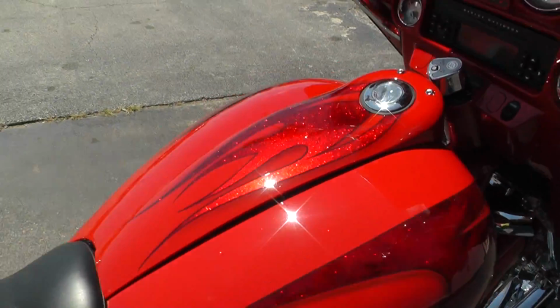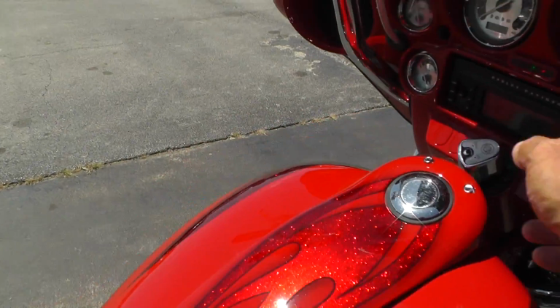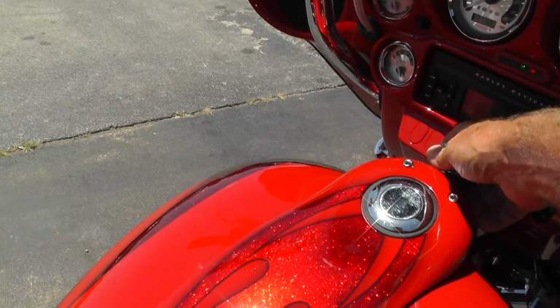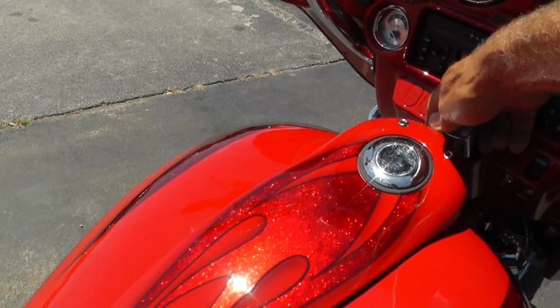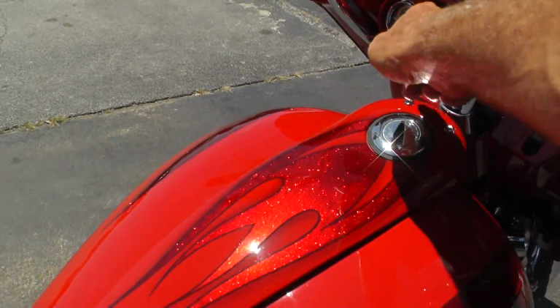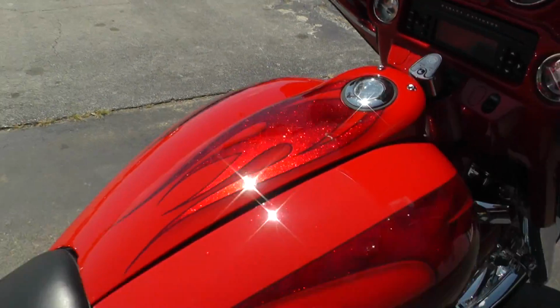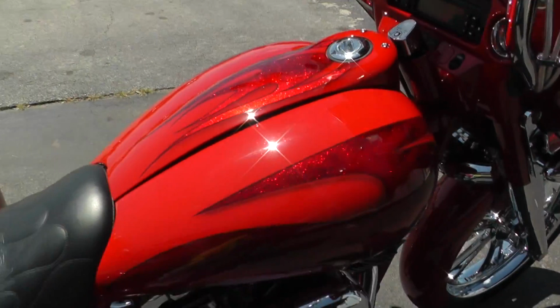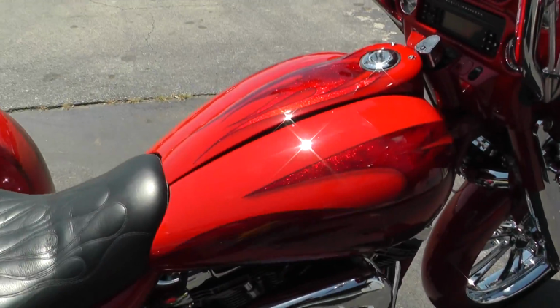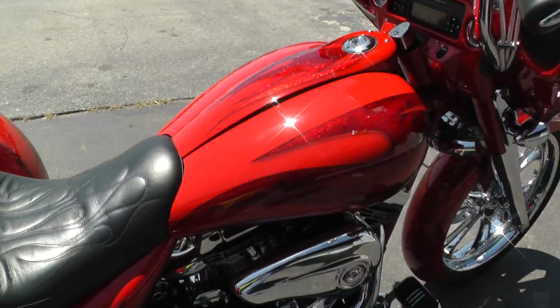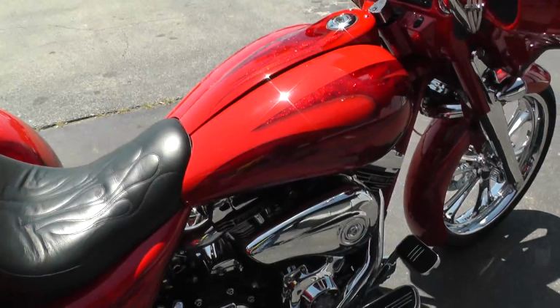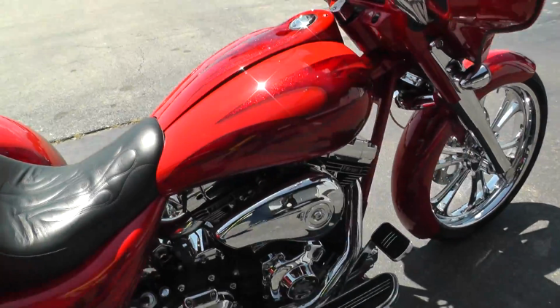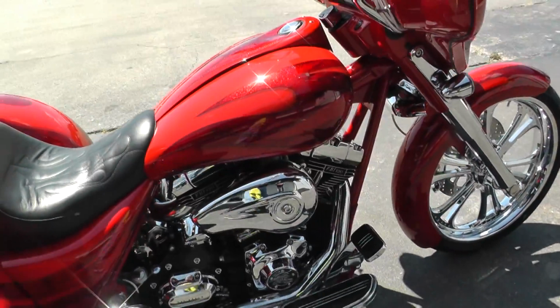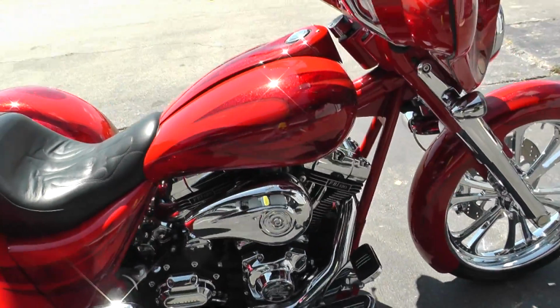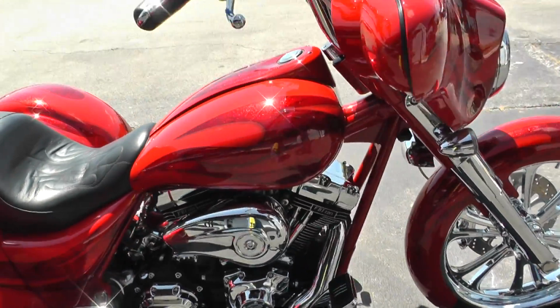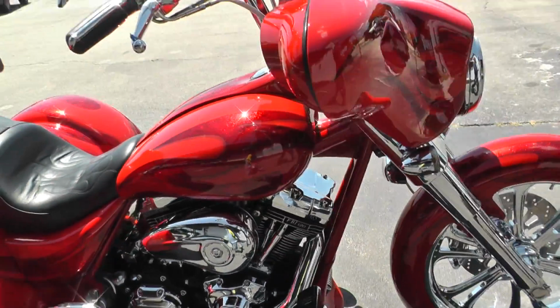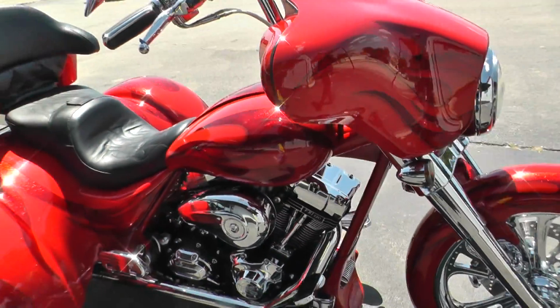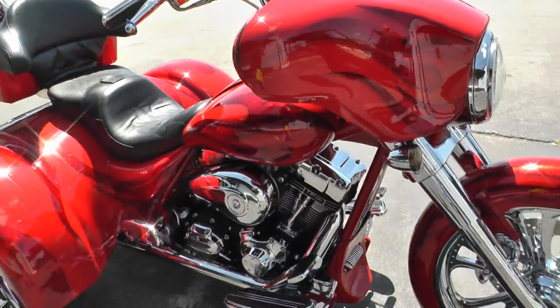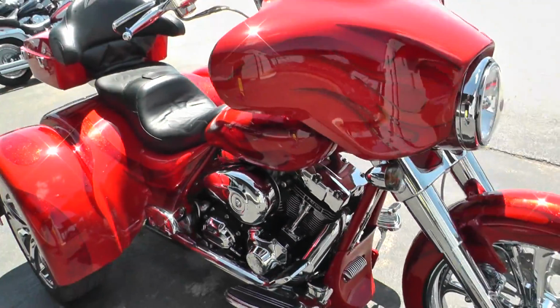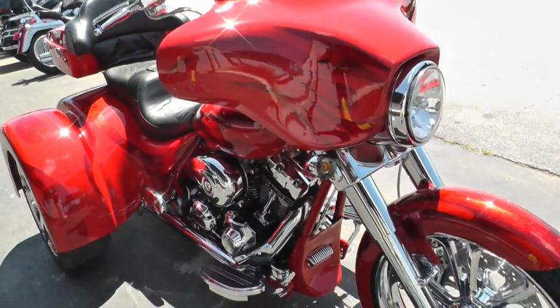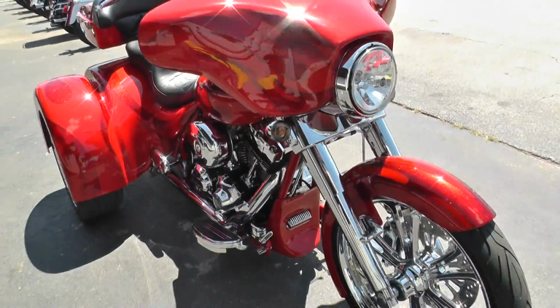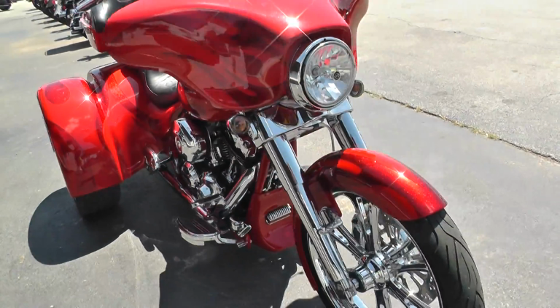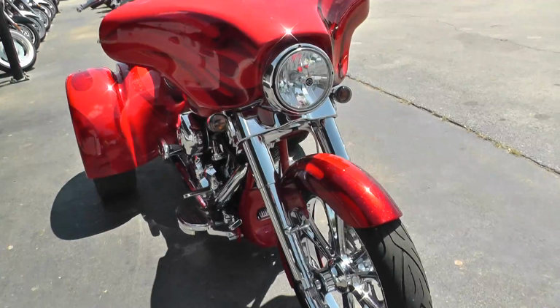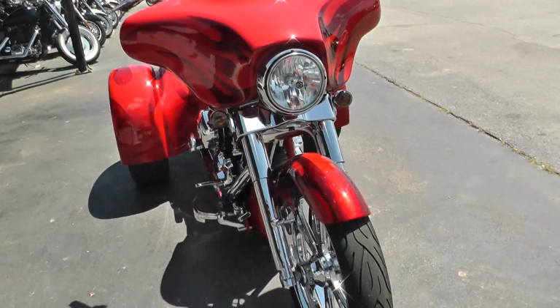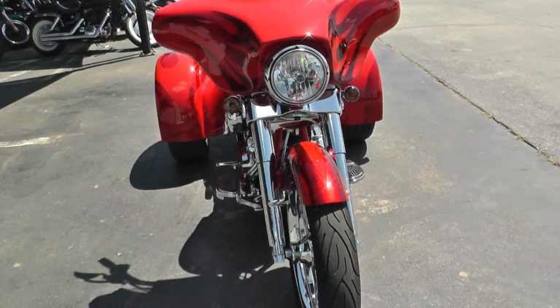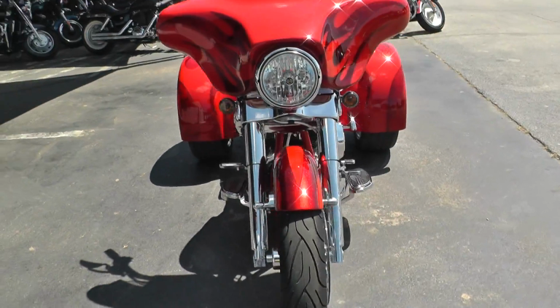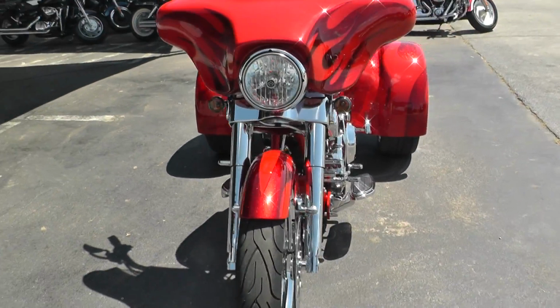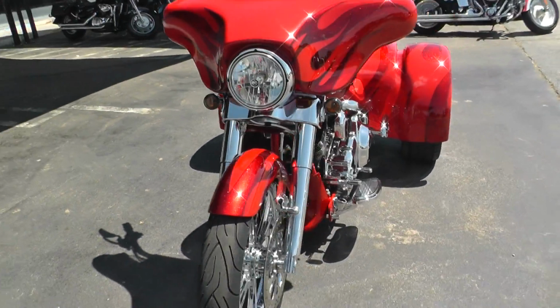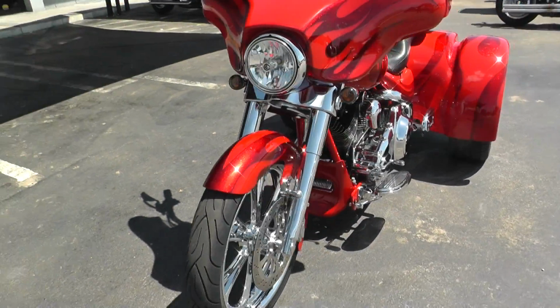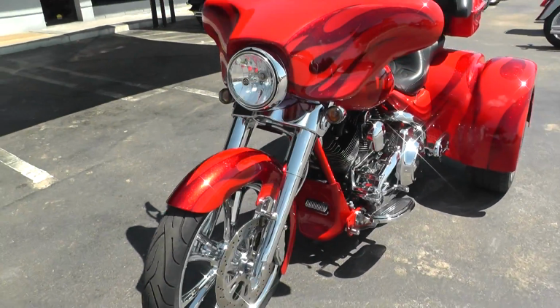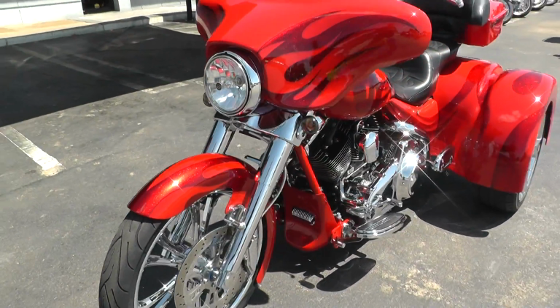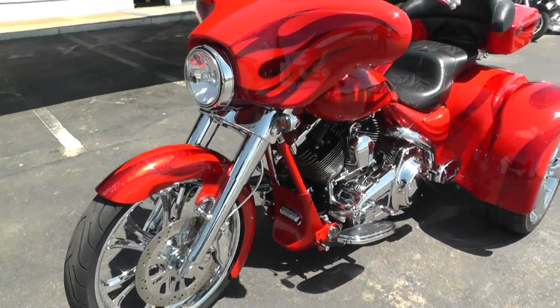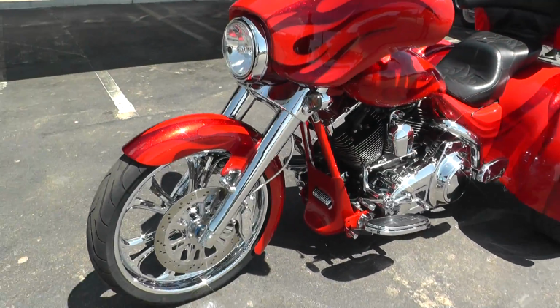If you'd like to know more about this trike, call our sales team toll-free at 888-400-1151 — they can tell you all about it. Or you can go online and see our complete inventory at cleanharleys.com.